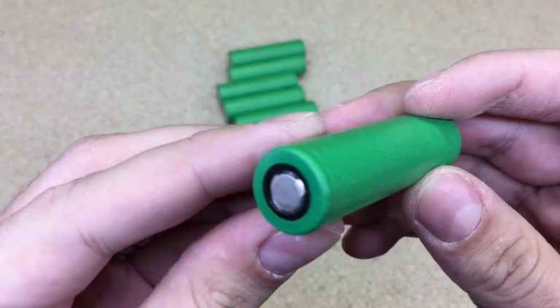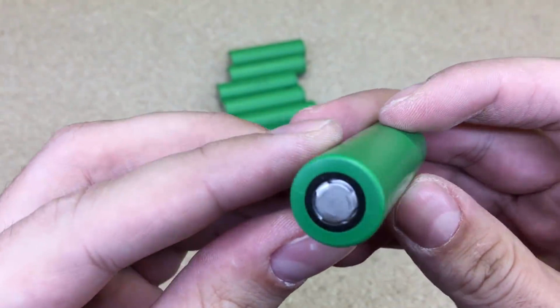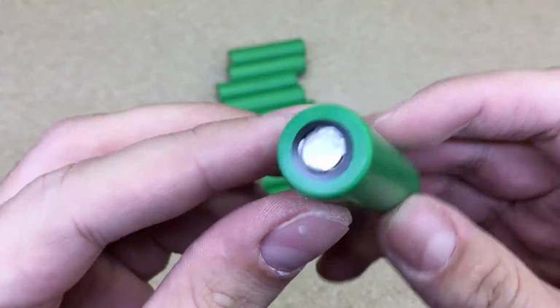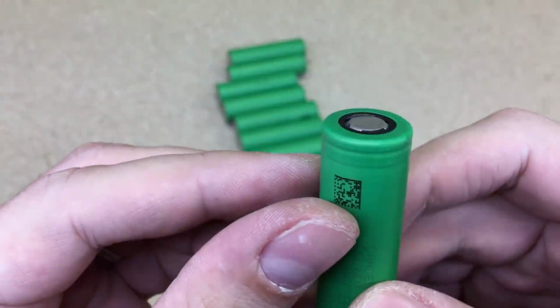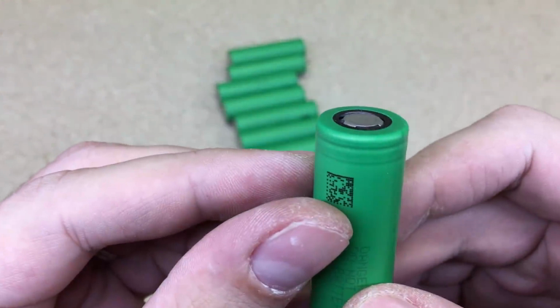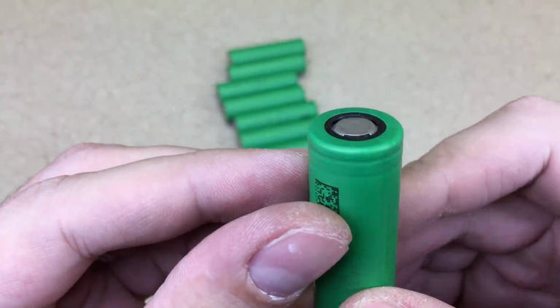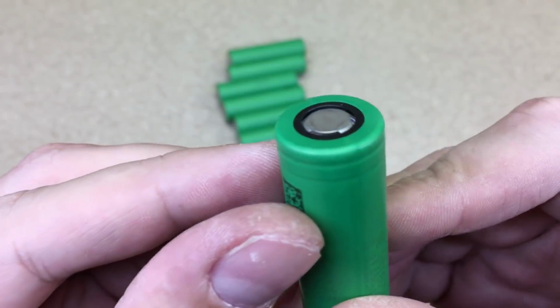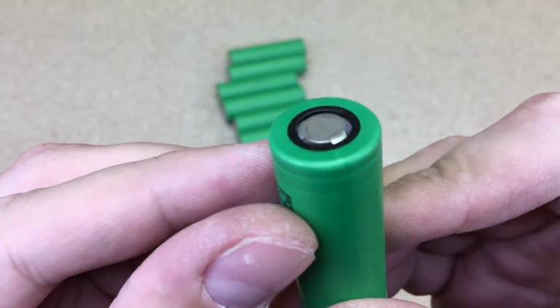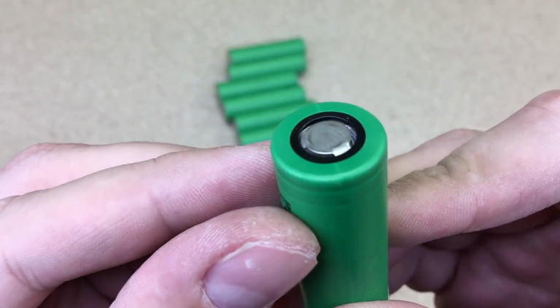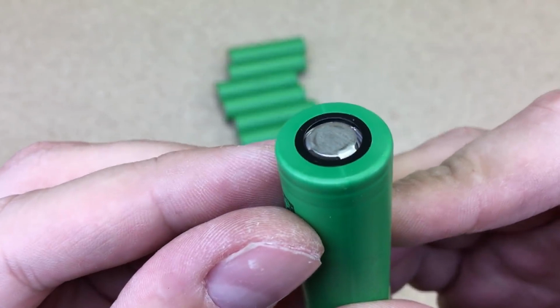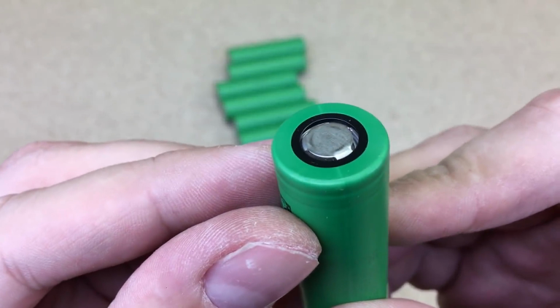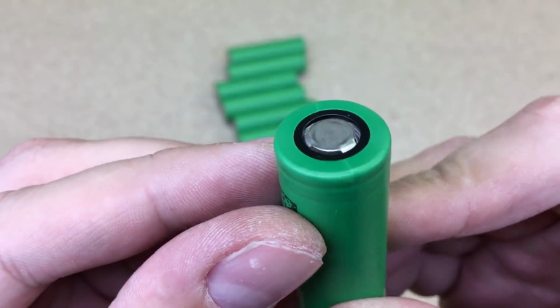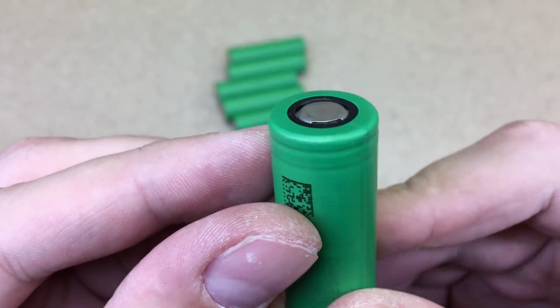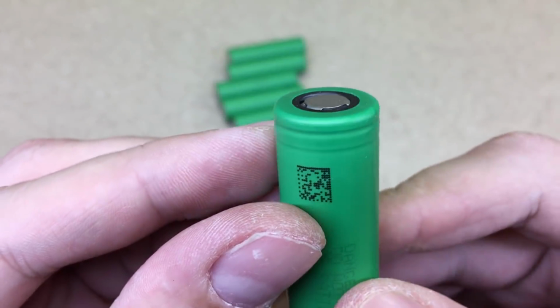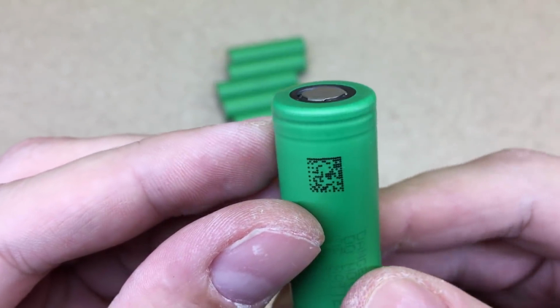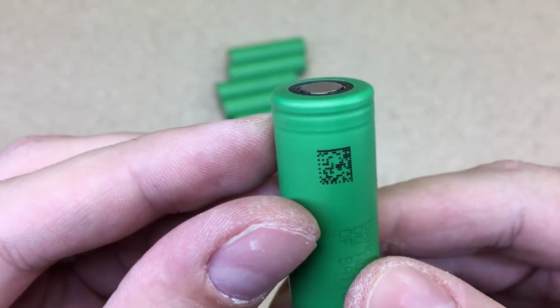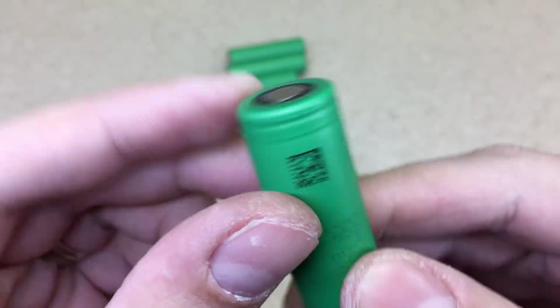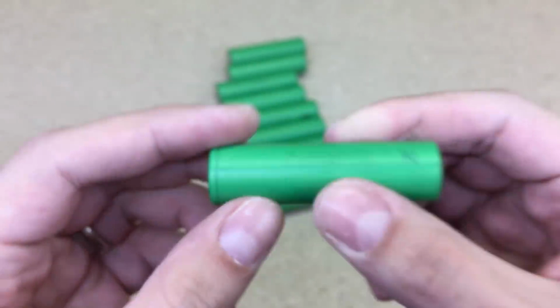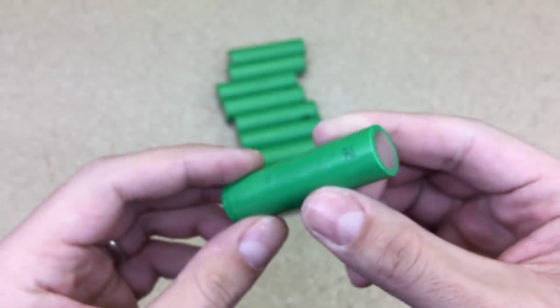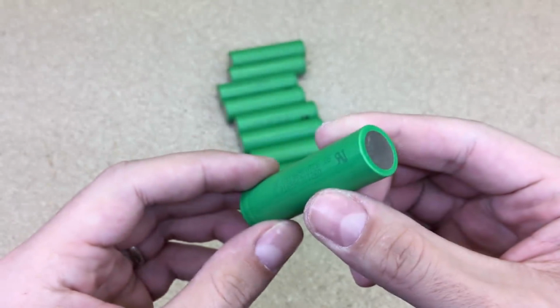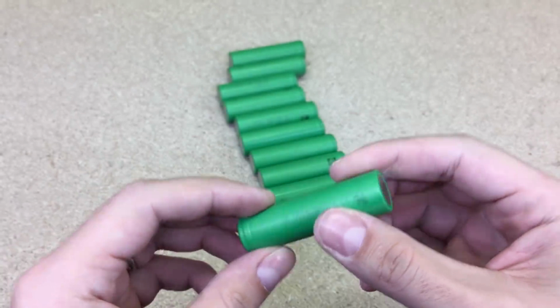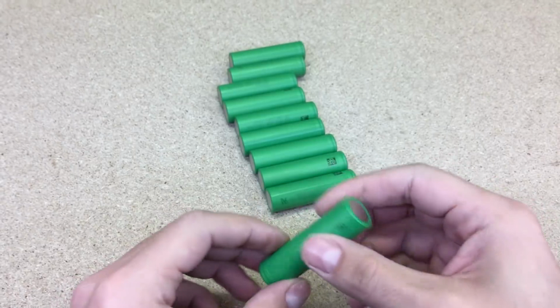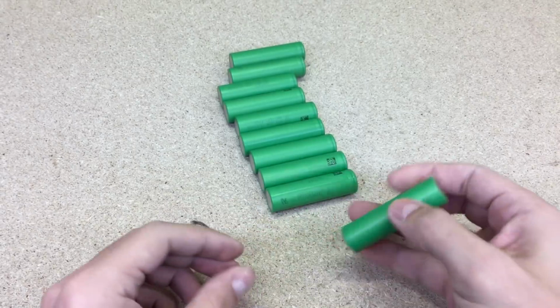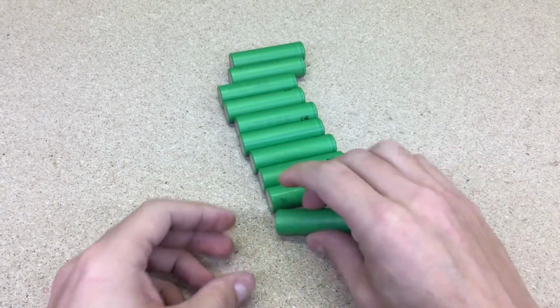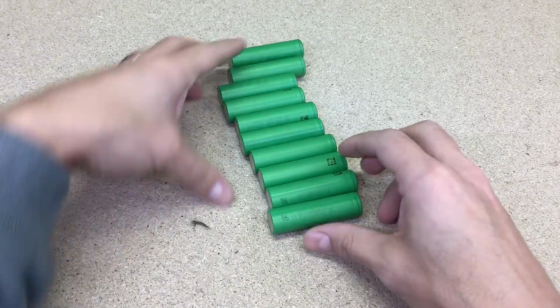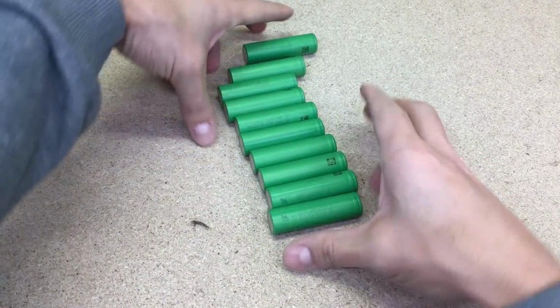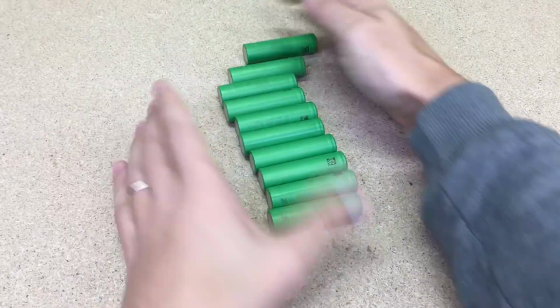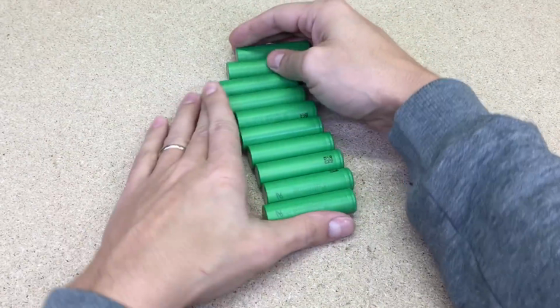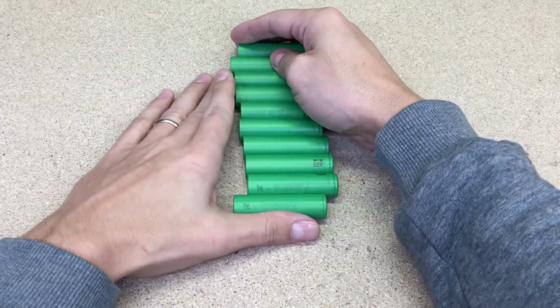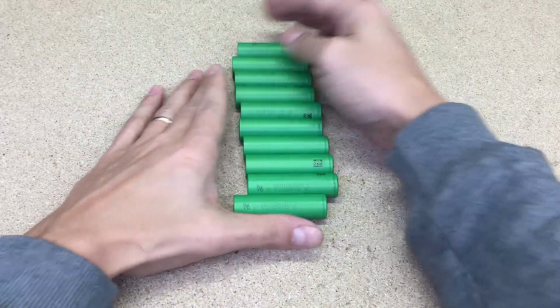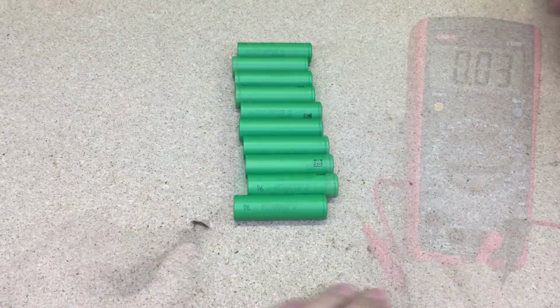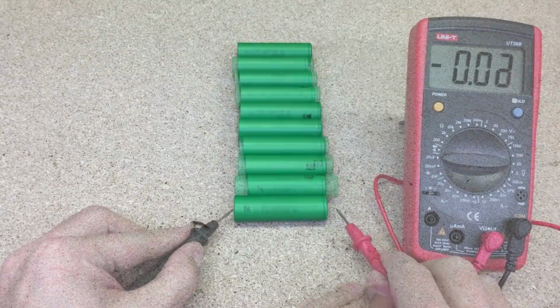Sony VTC6 18650 cells are the best price, capacity, and performance combination on the market. That's why they are often used in electric bikes, bicycles, scooters, longboards, power tools, or other applications where high amperage and high energy density is needed.